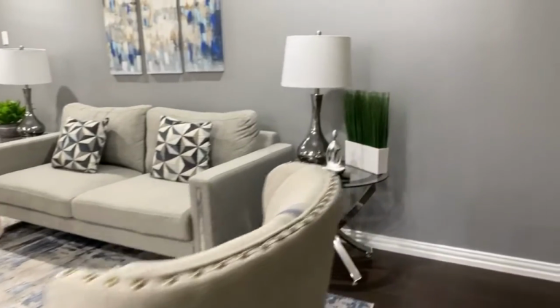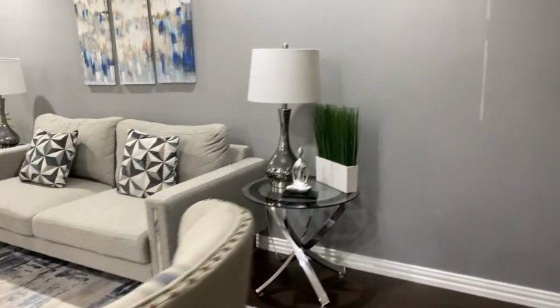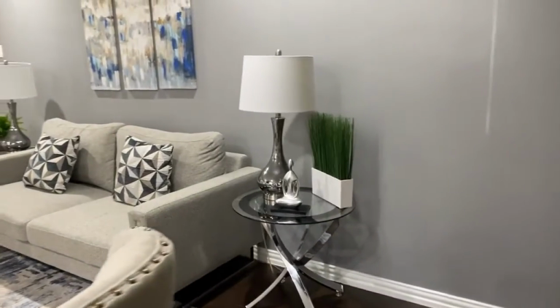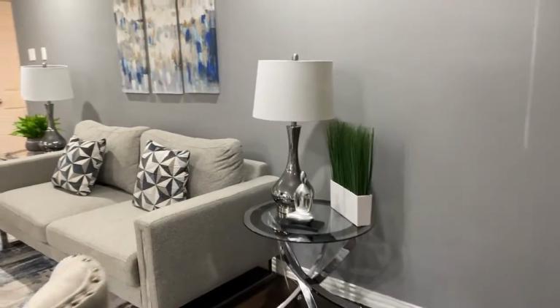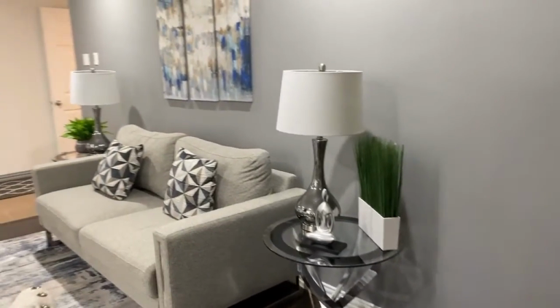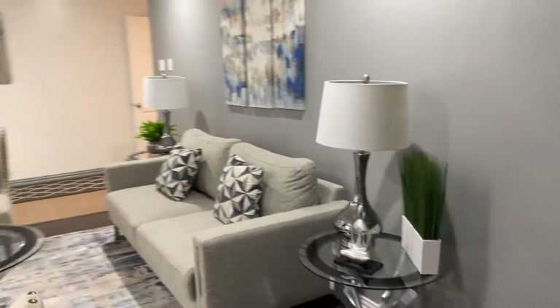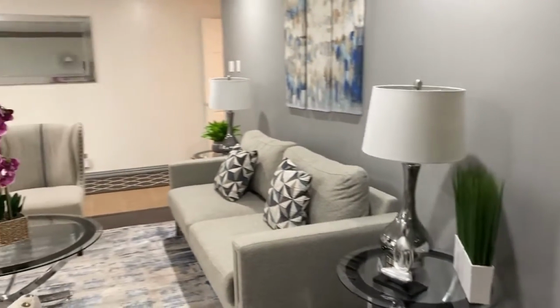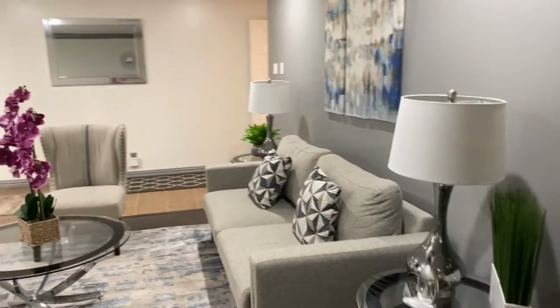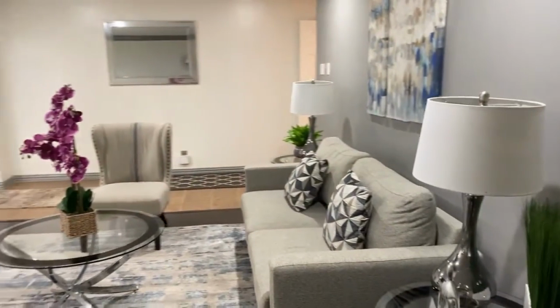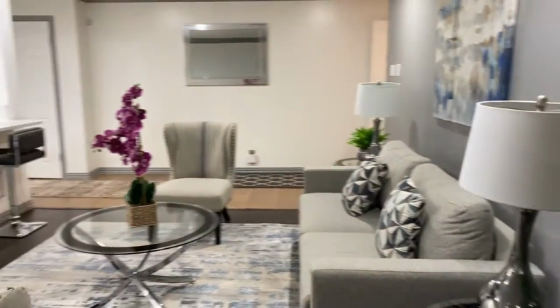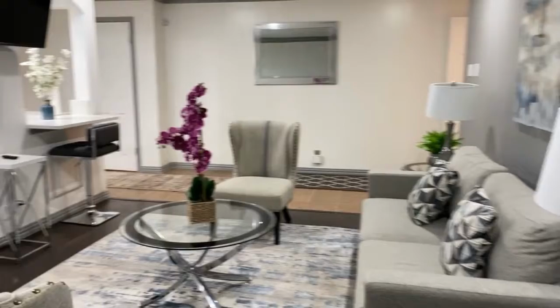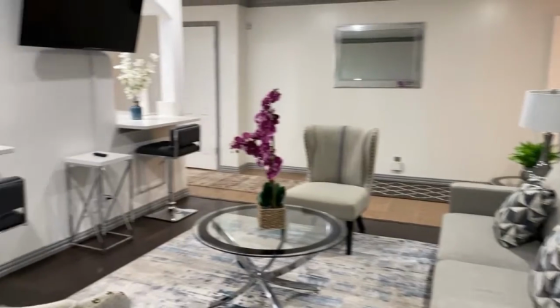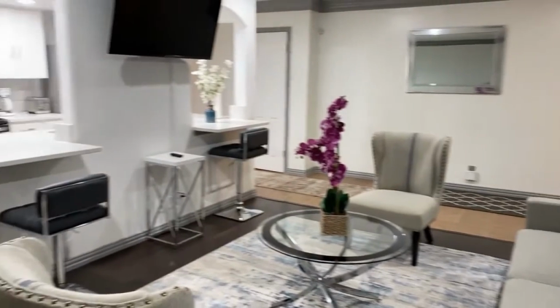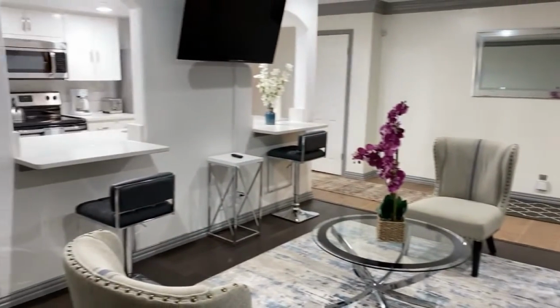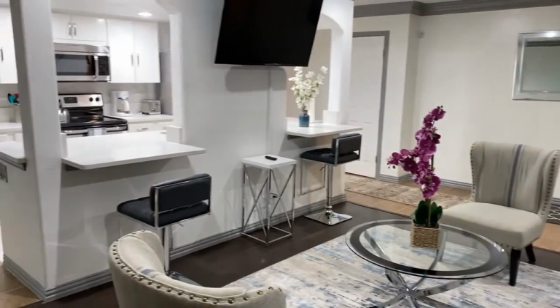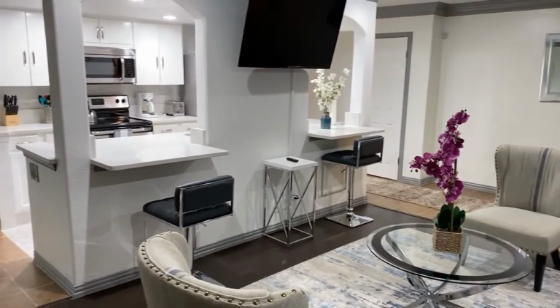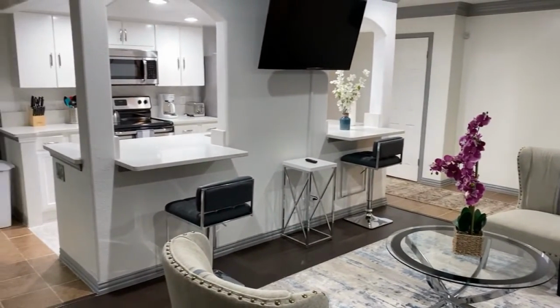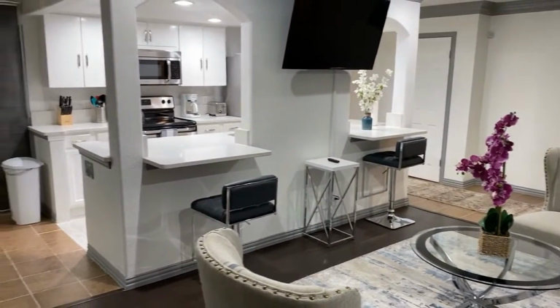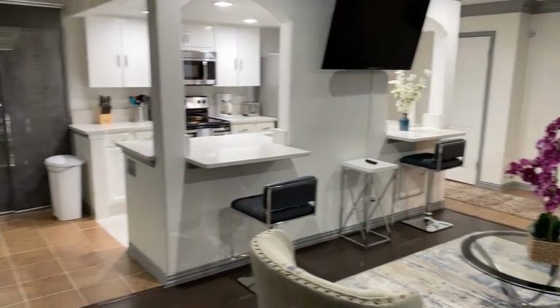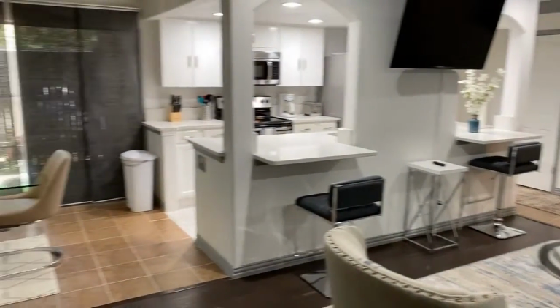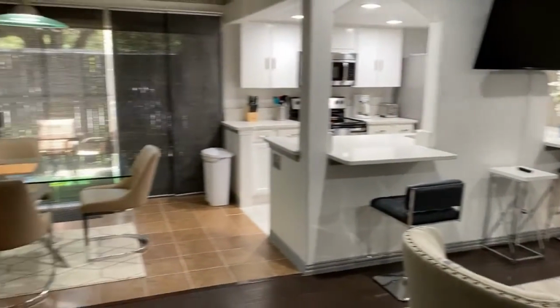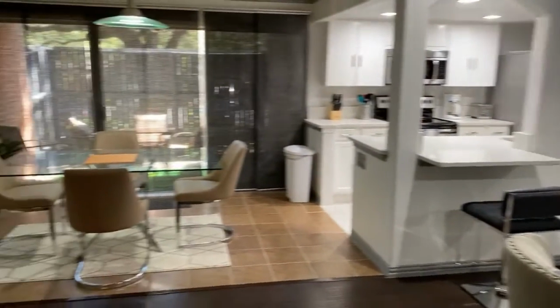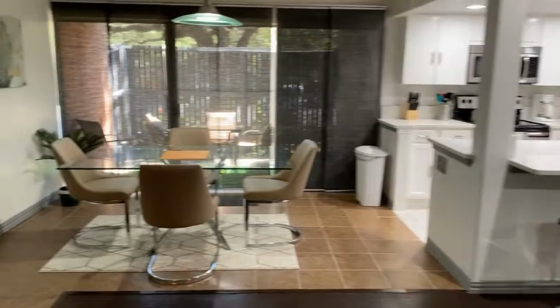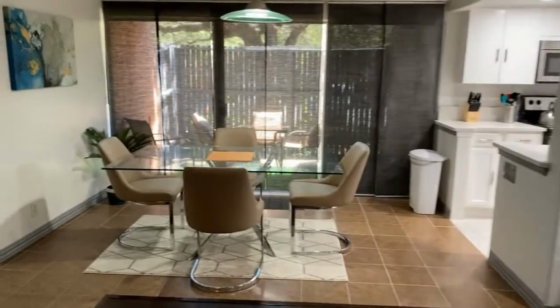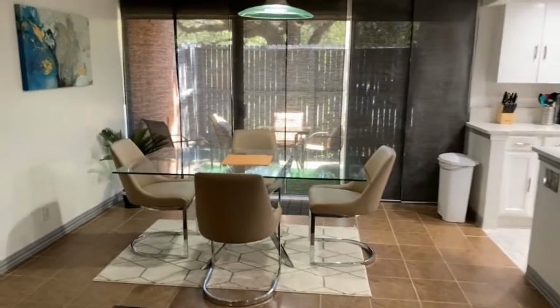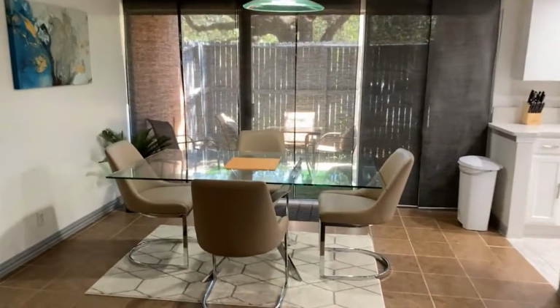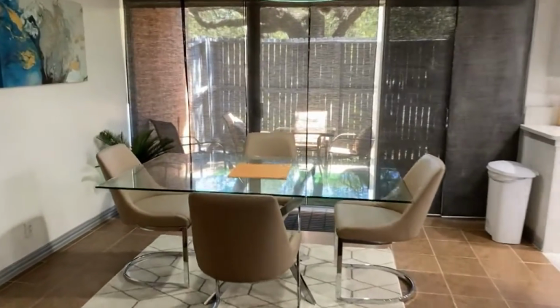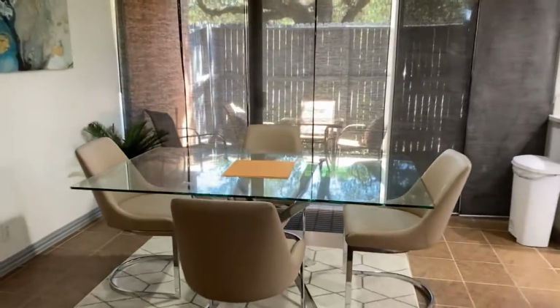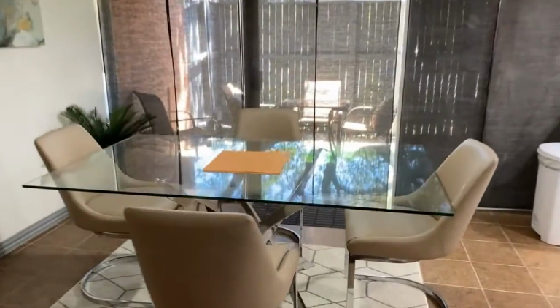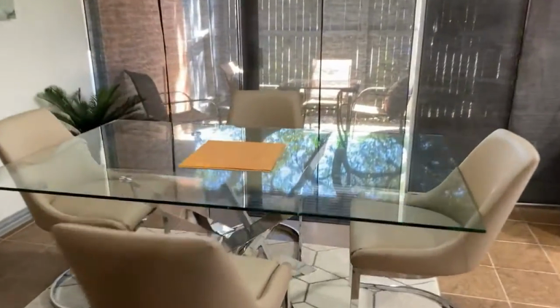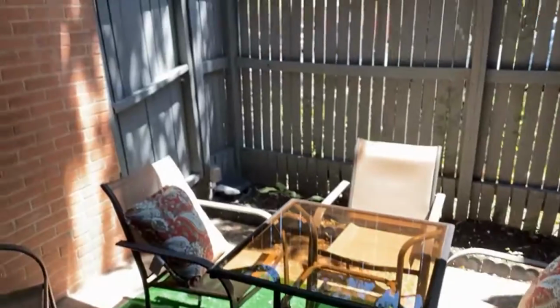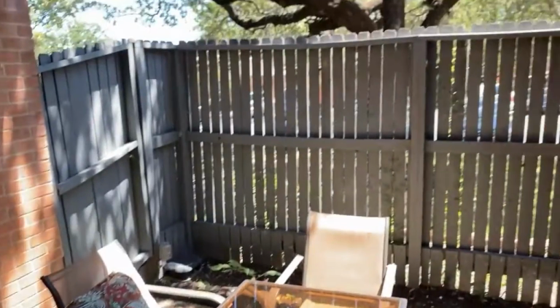fully upgraded two-bedroom, two-bathroom Arlington Grand Prairie condo comes fully furnished with a cozy living room, features a comfortable sofa for extra relaxing as well as a four-person dining table.